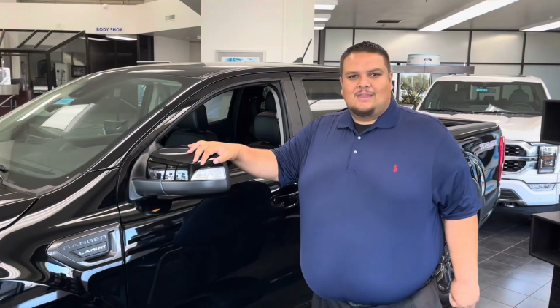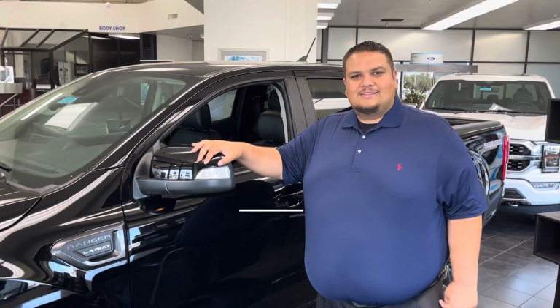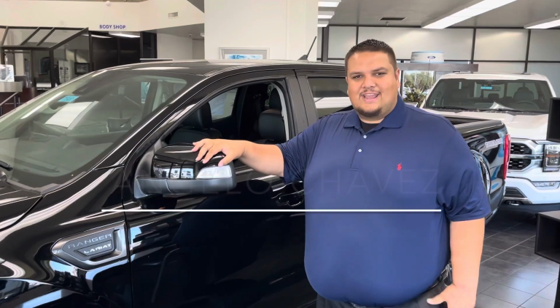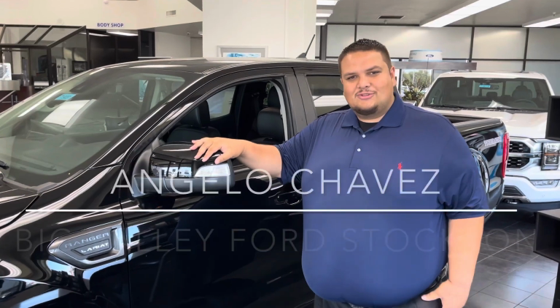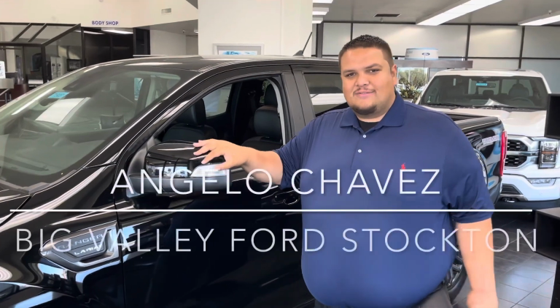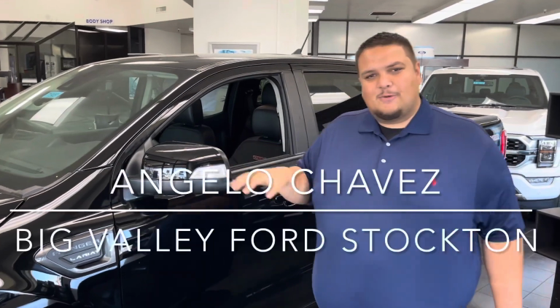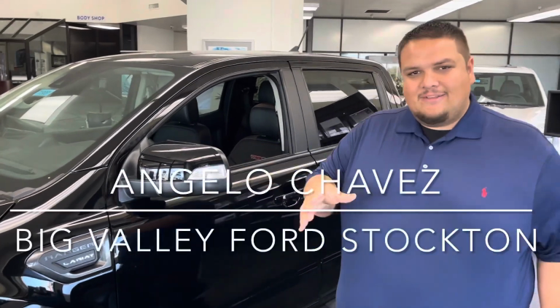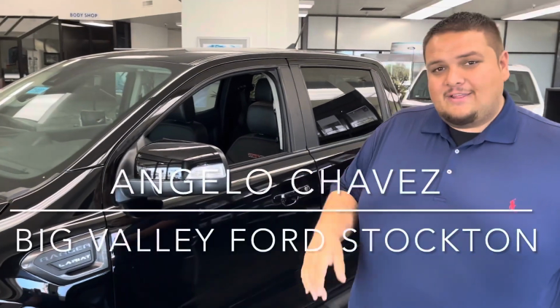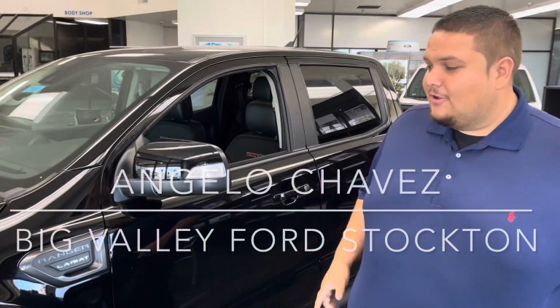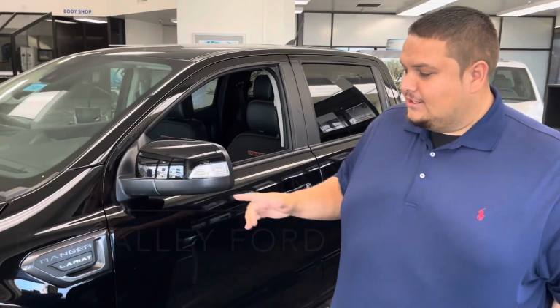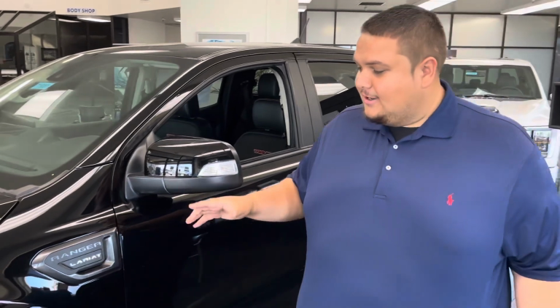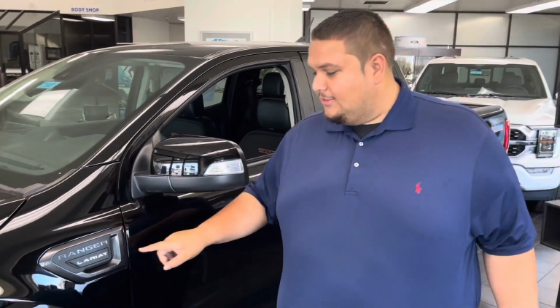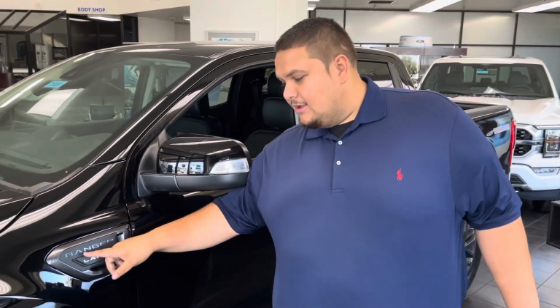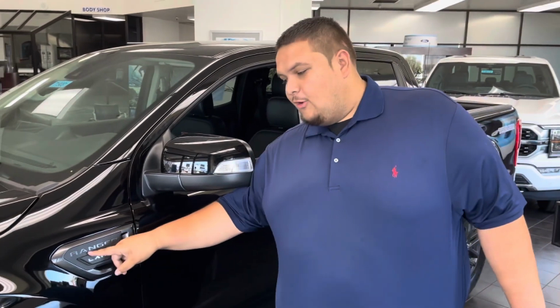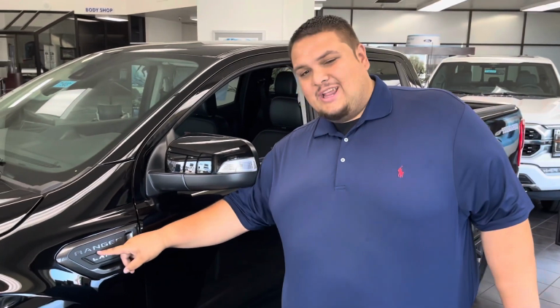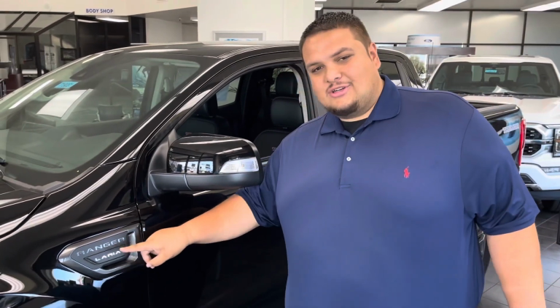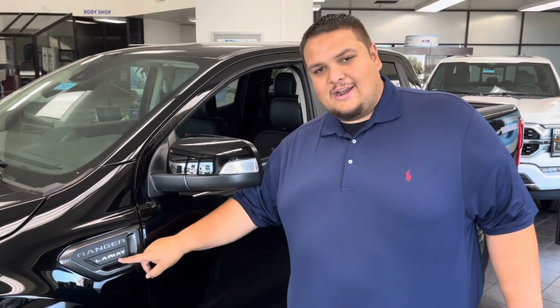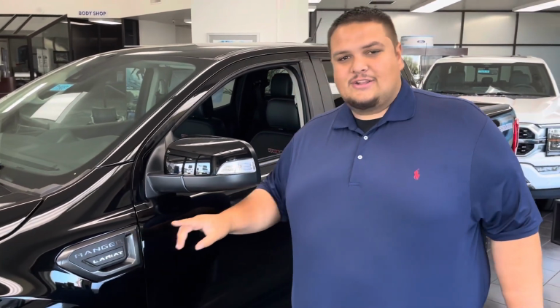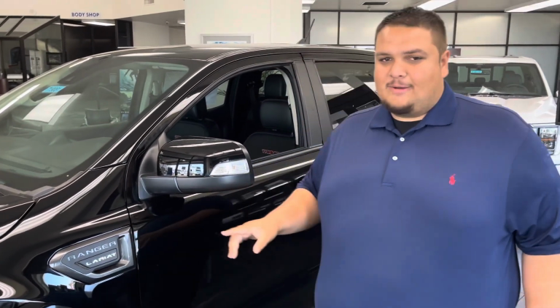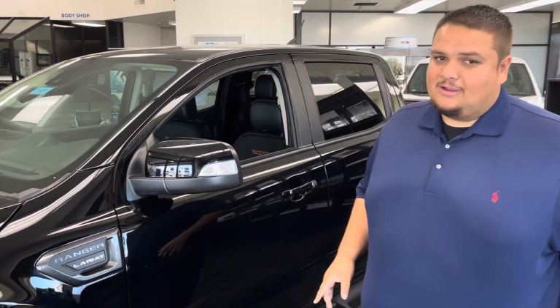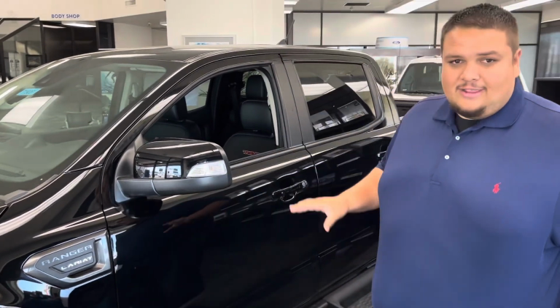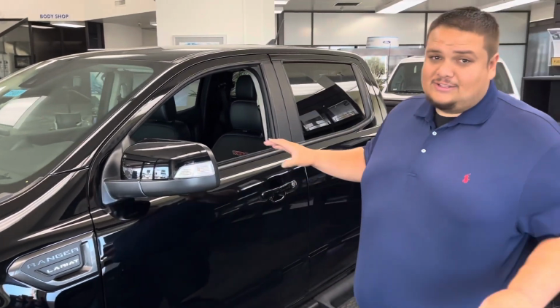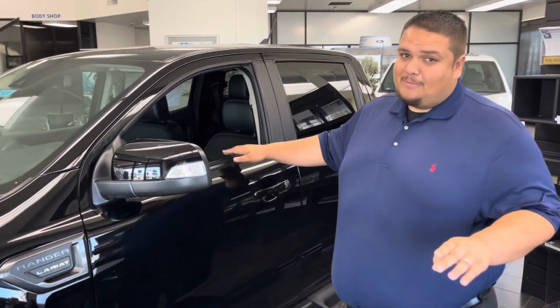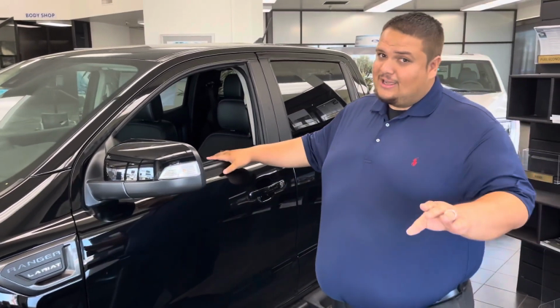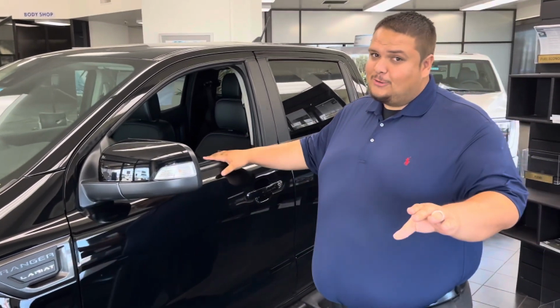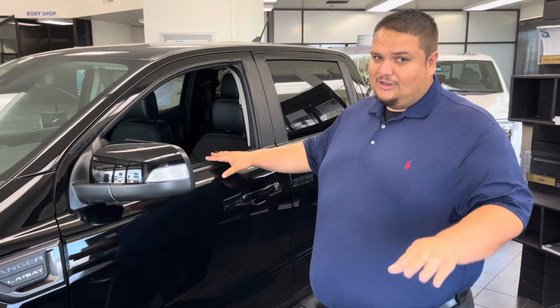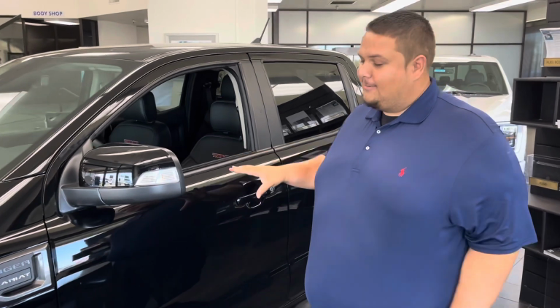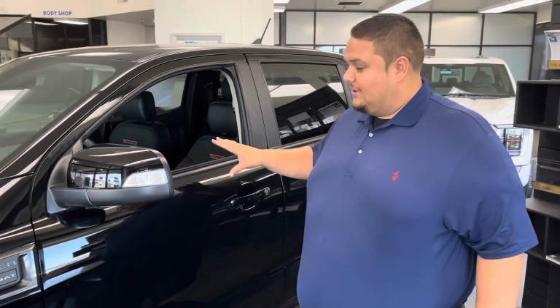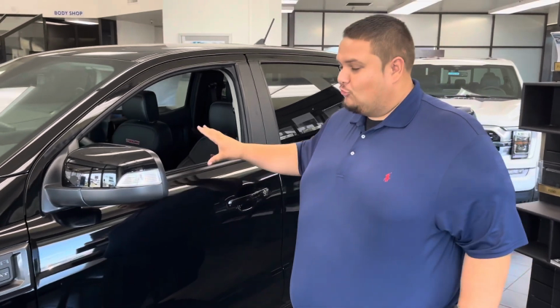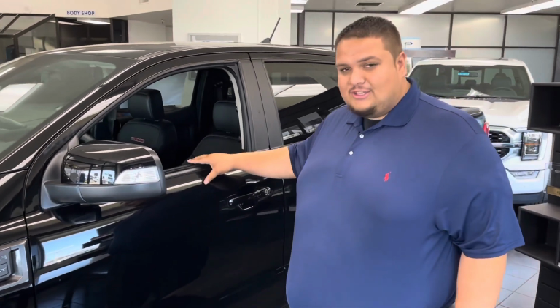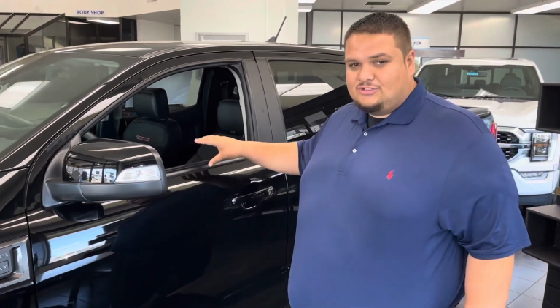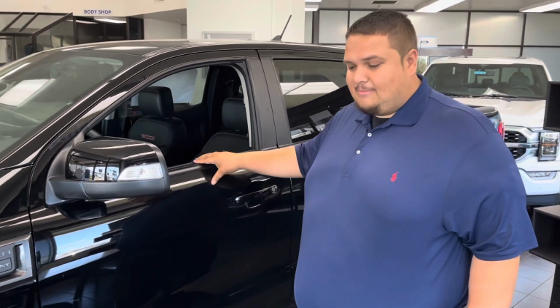This is Angelo Chavez from Big Valley Ford. I'm here talking about the Ranger Lariat Tremor. It's a Tremor — not a Super Duty Tremor, but a Ranger Tremor.